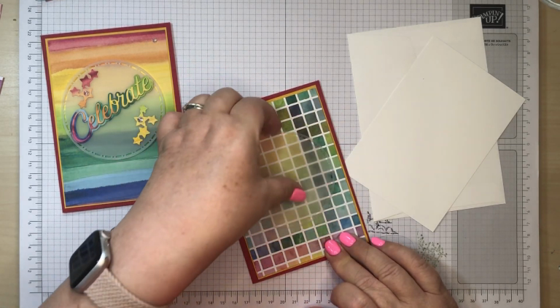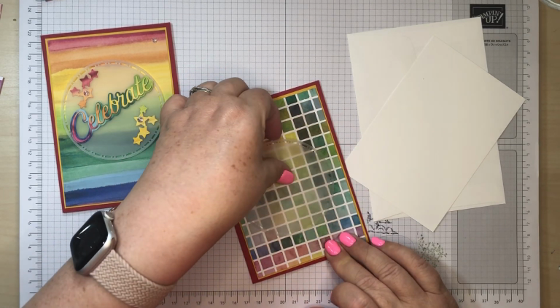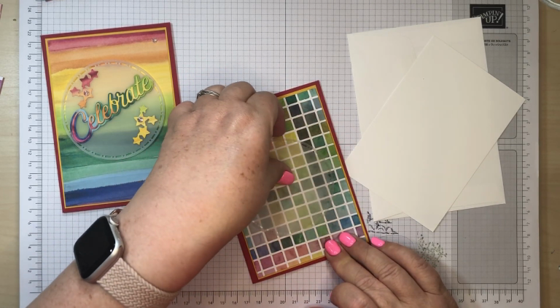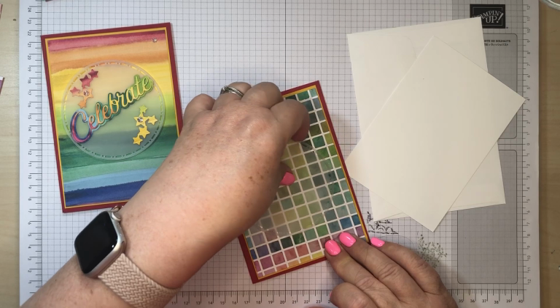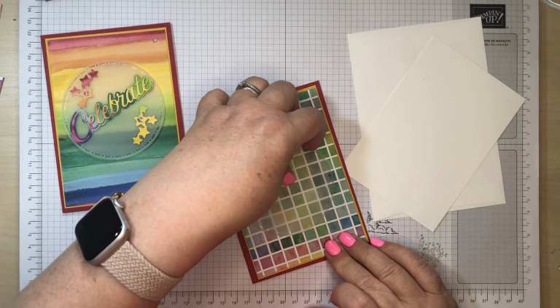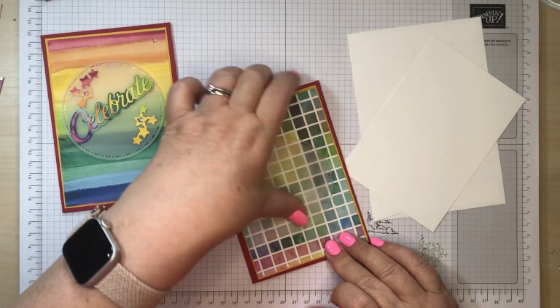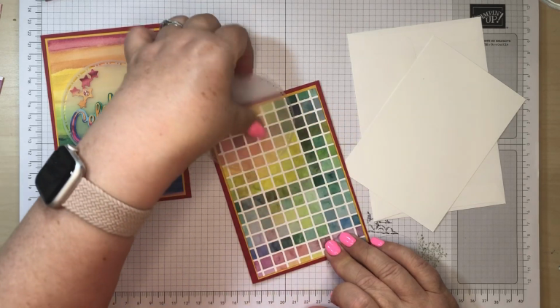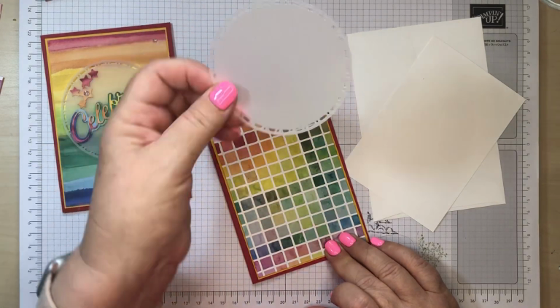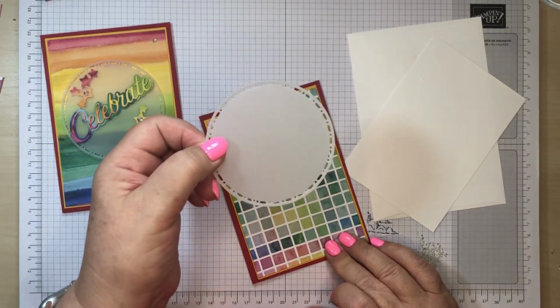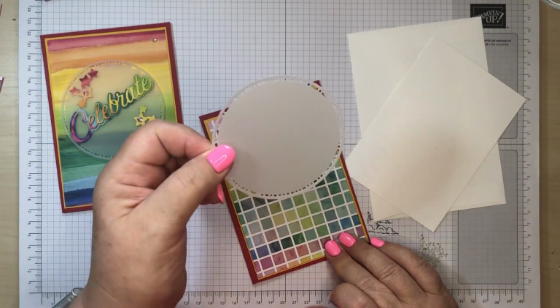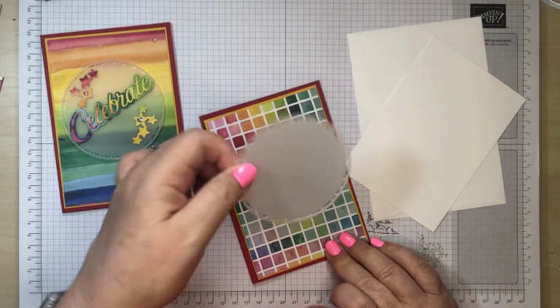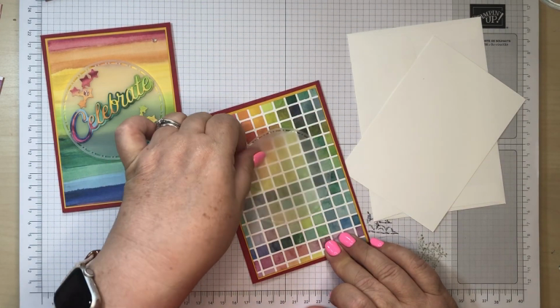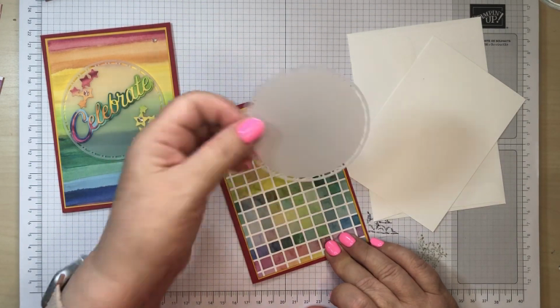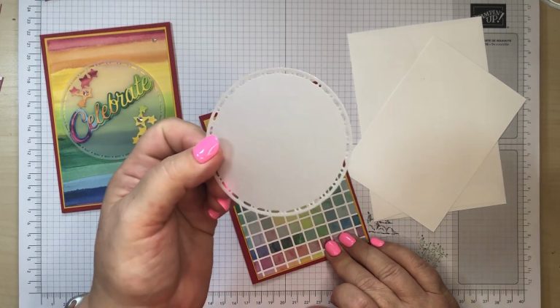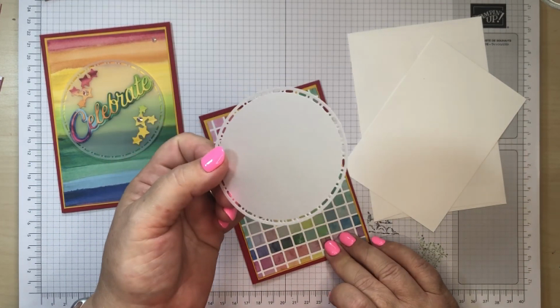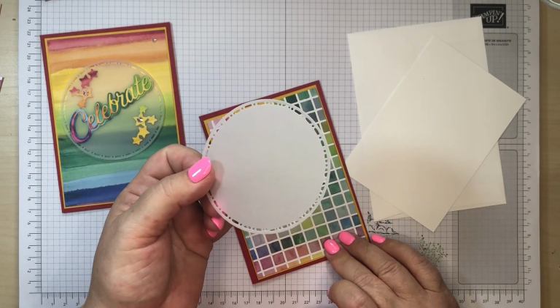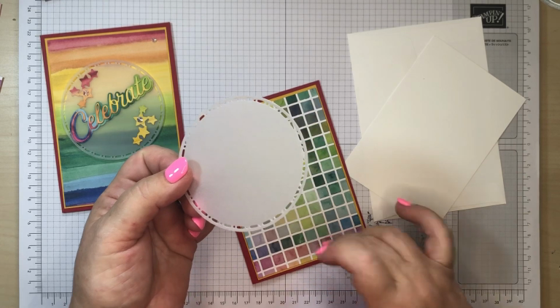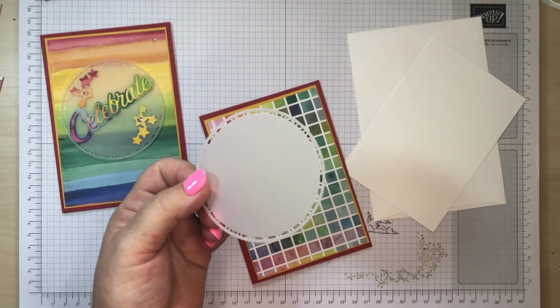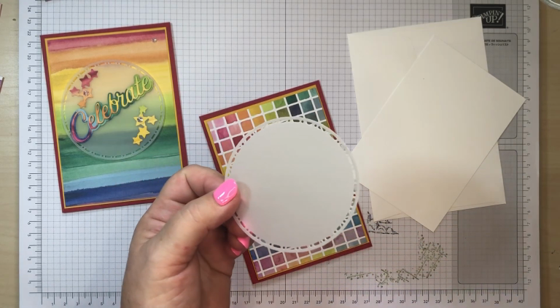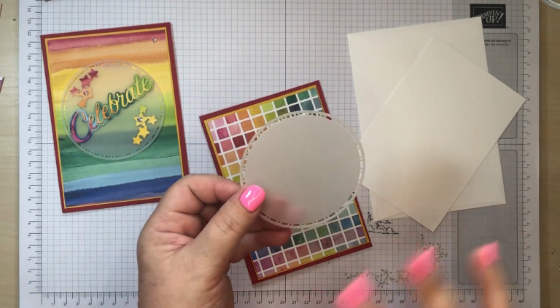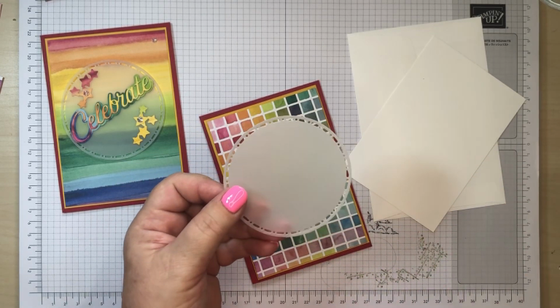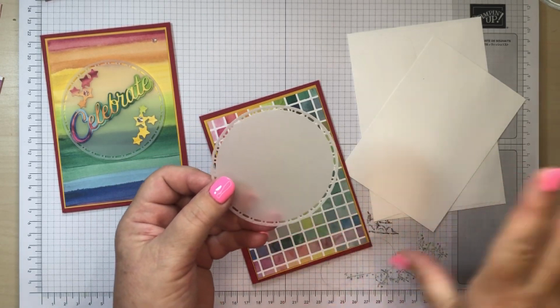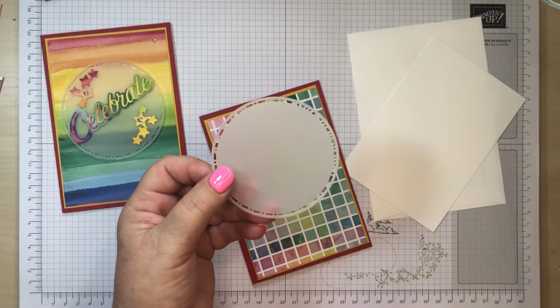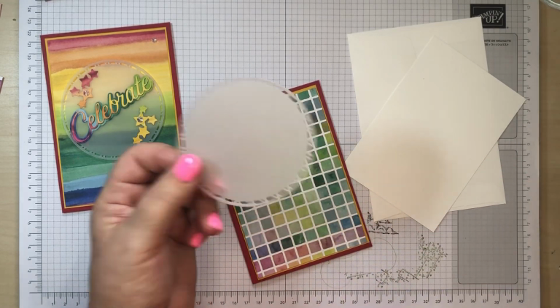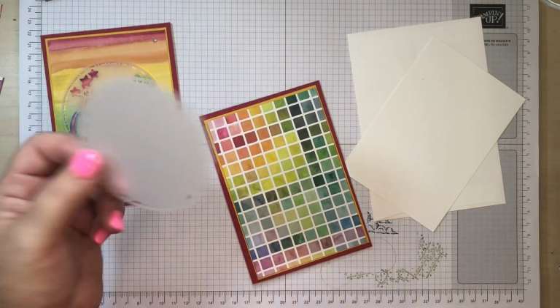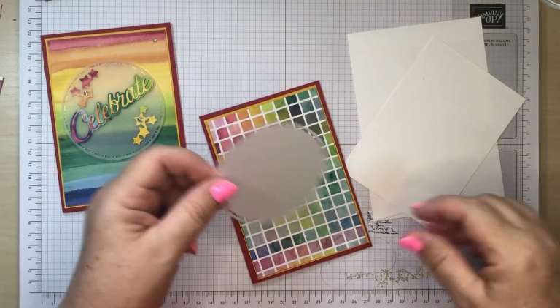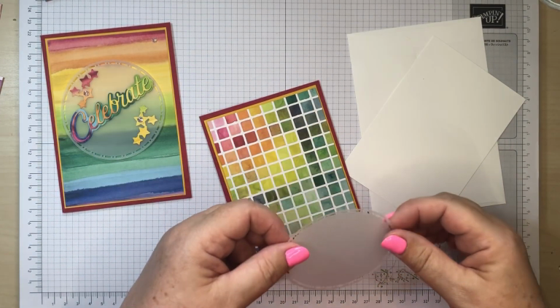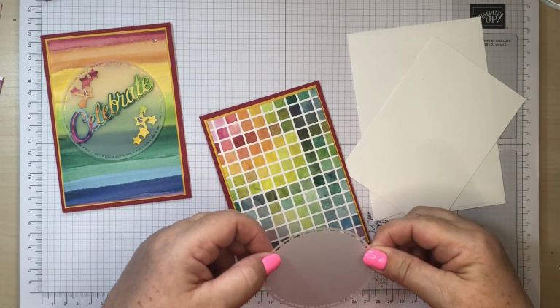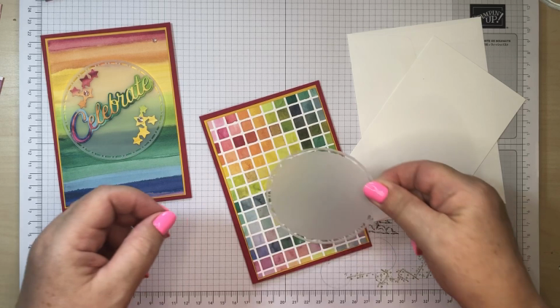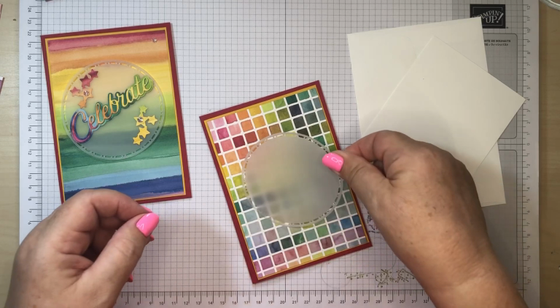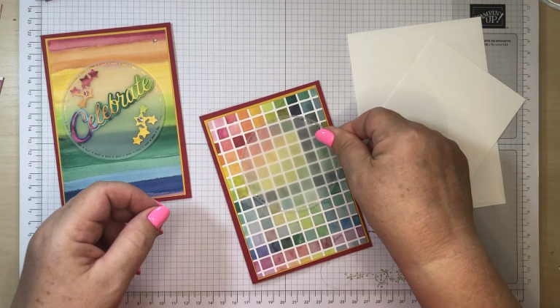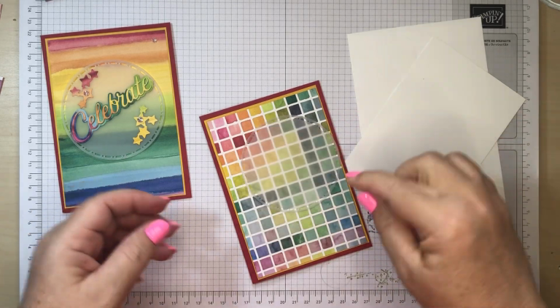That's cut out with the Spotlight on Nature Circles, which we love. It's a bit like the Everyday Details — you get millions of little bits of paper all over your craft room. That's the only downside I can see of it.